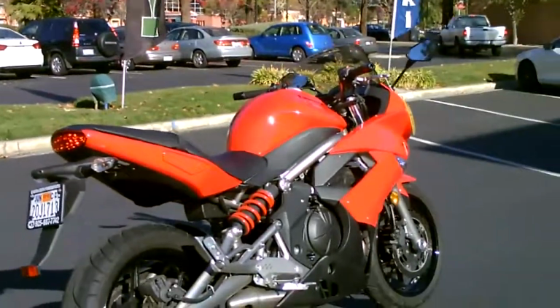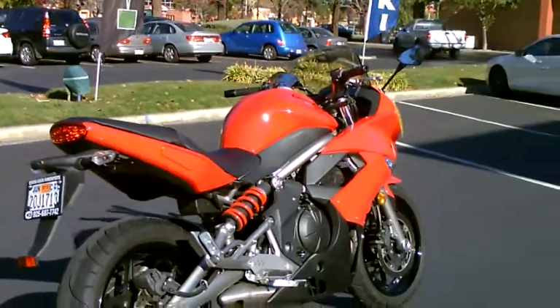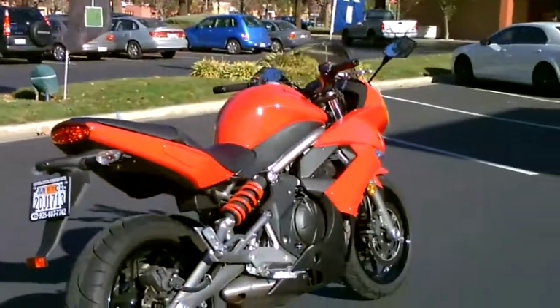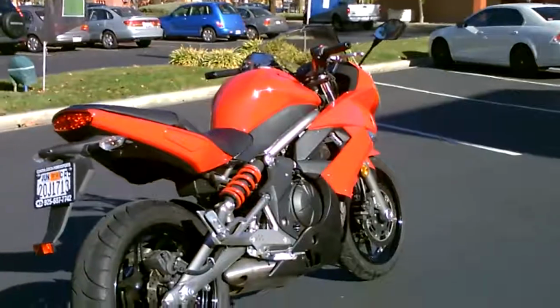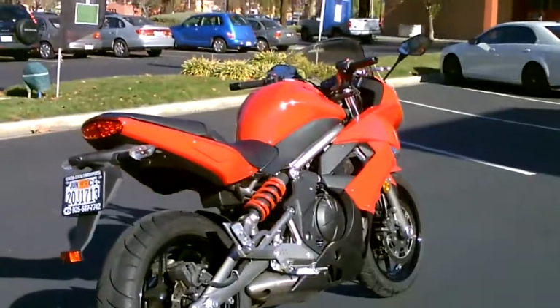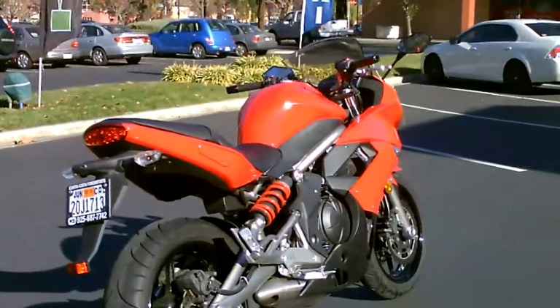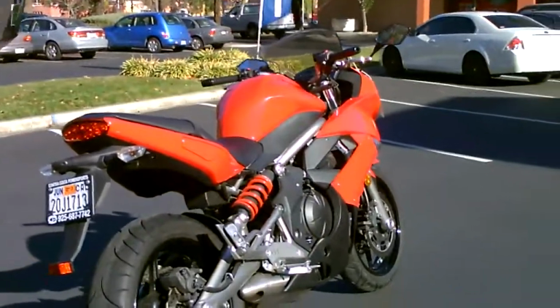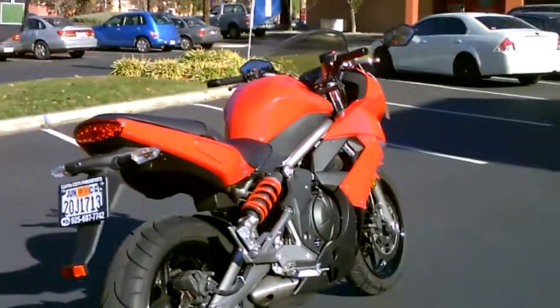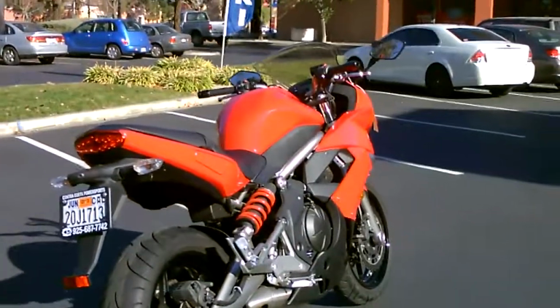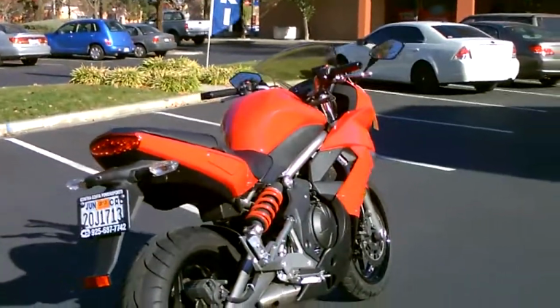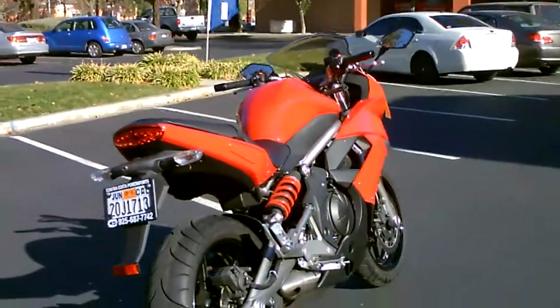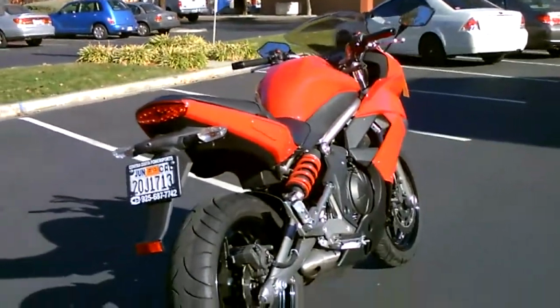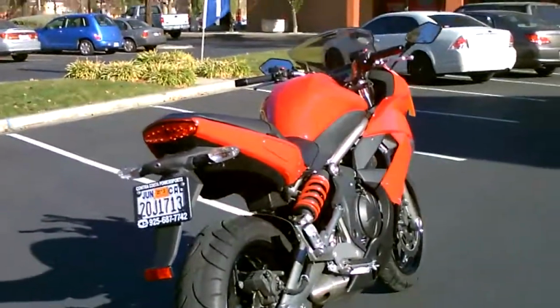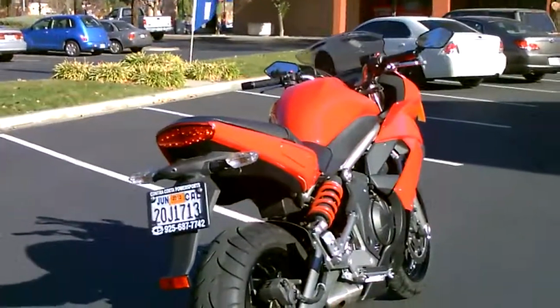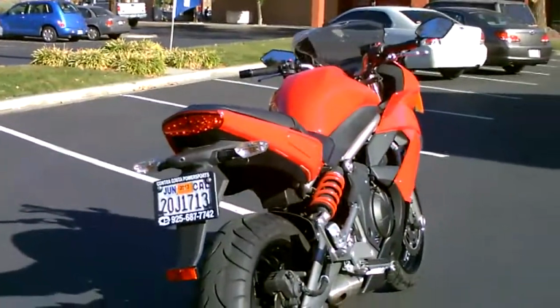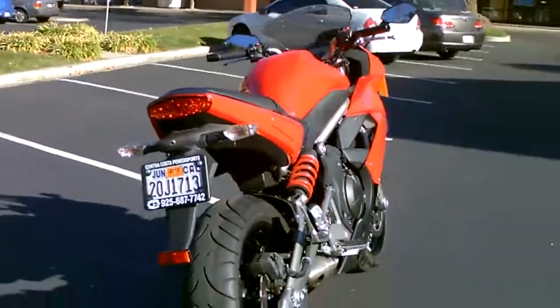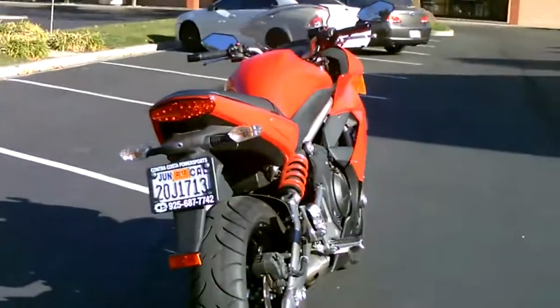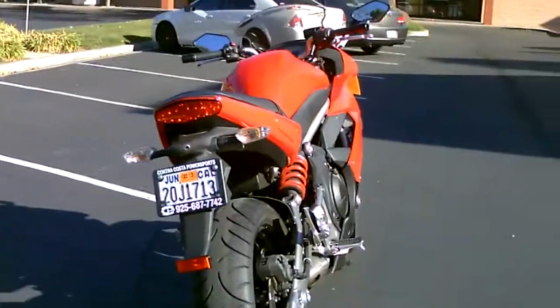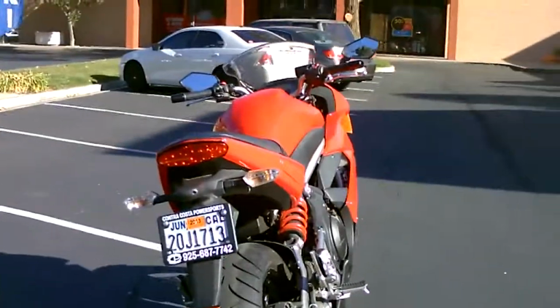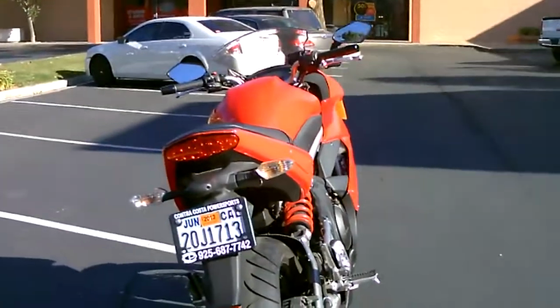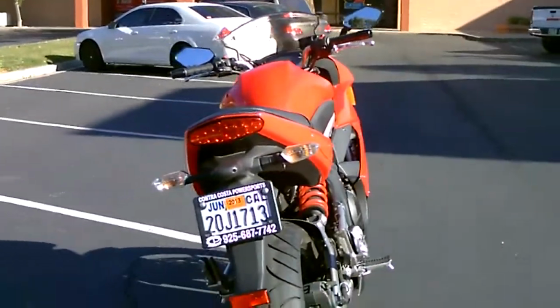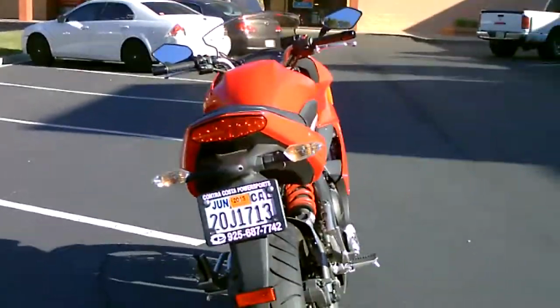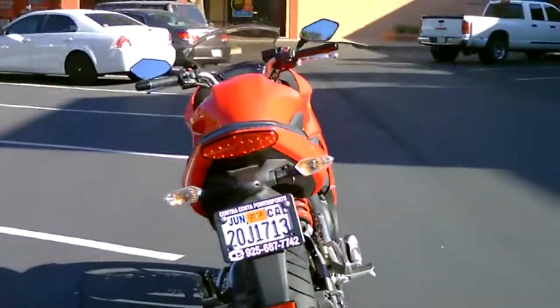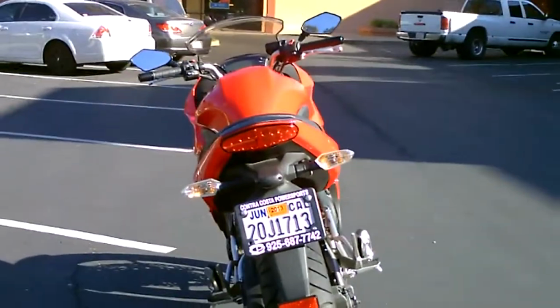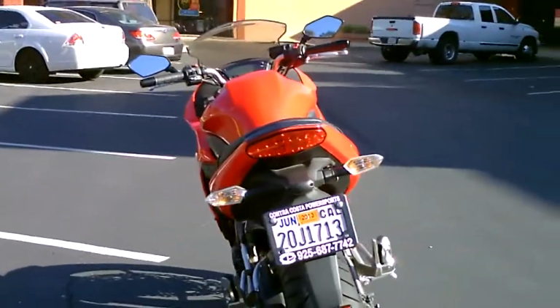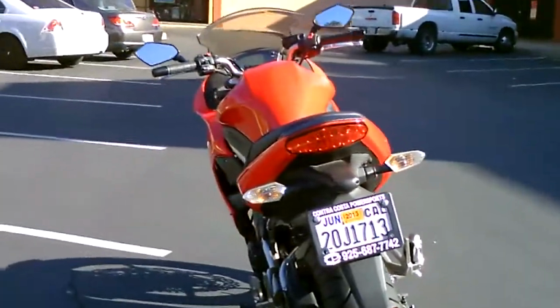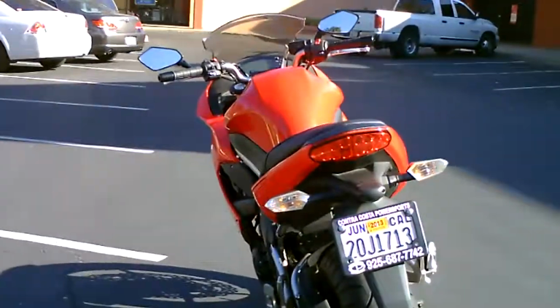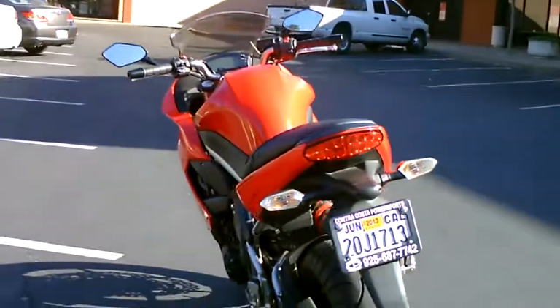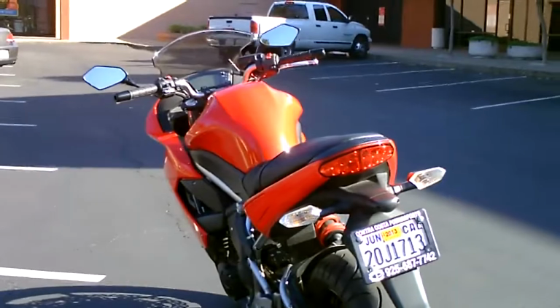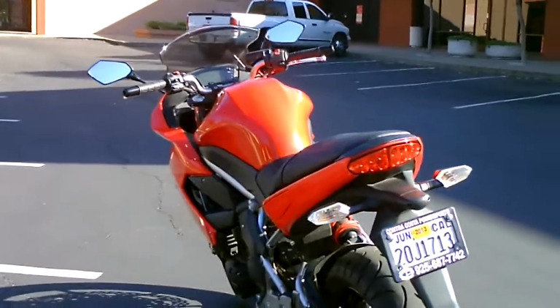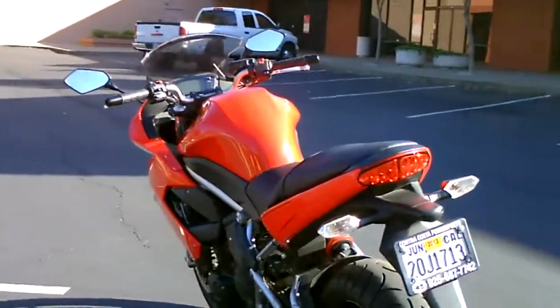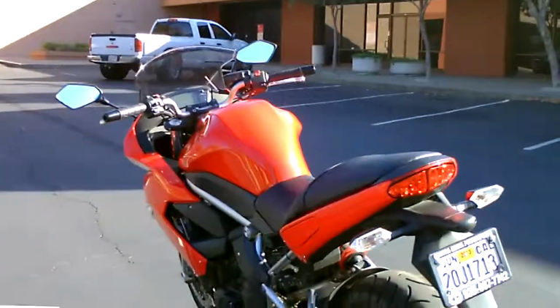Tubeless sport tires, beautiful six-spoke mag wheels. Fuel injection makes it start easy on a cold morning — you can take off right away and it runs beautifully.